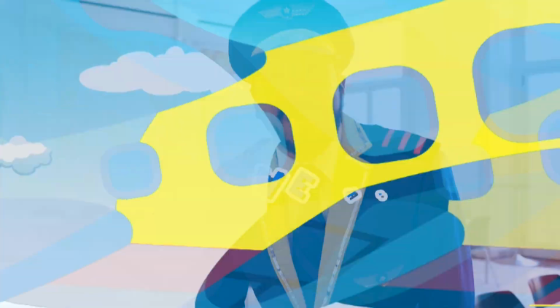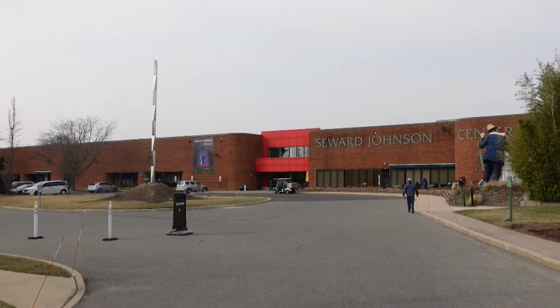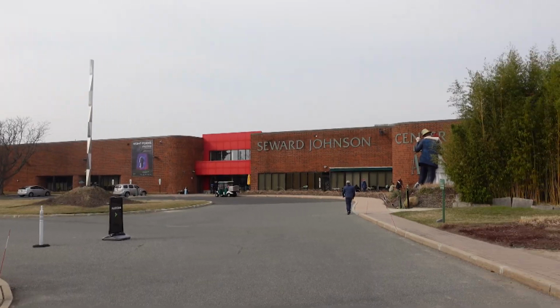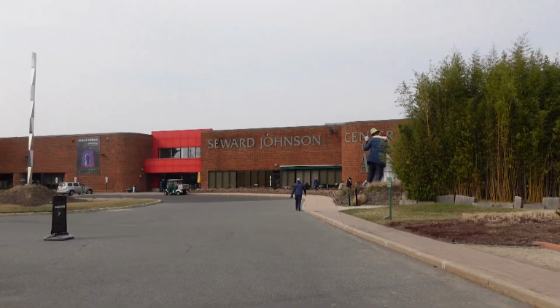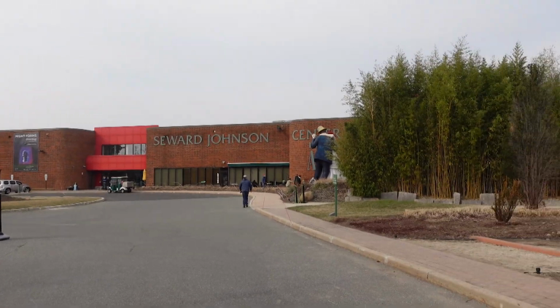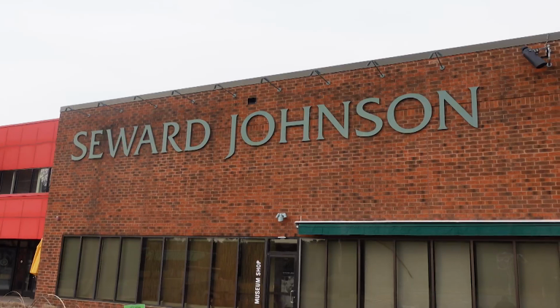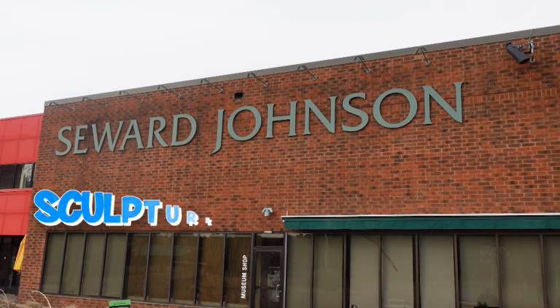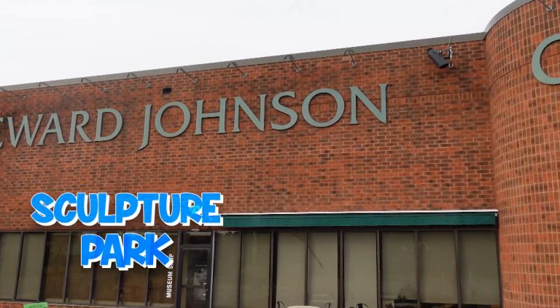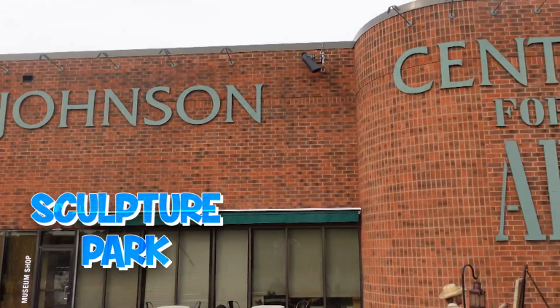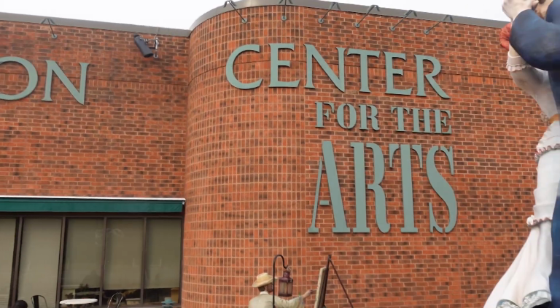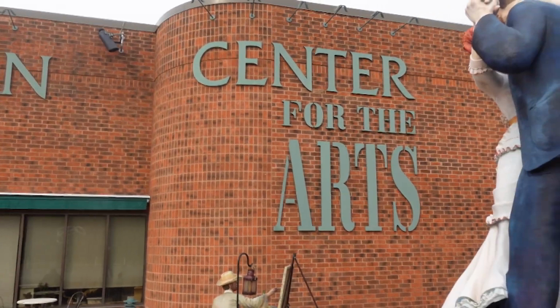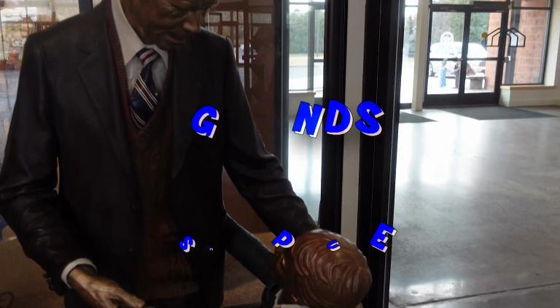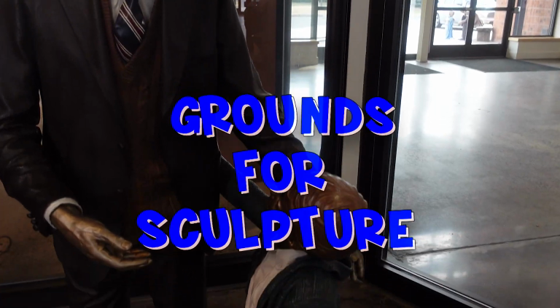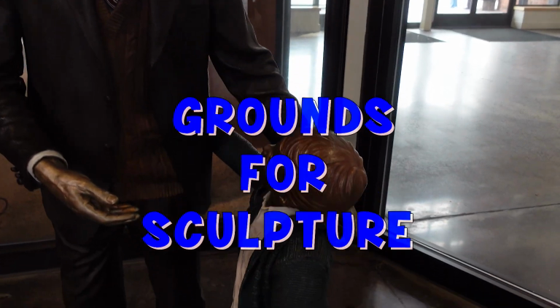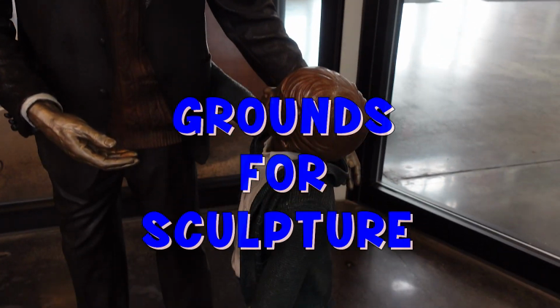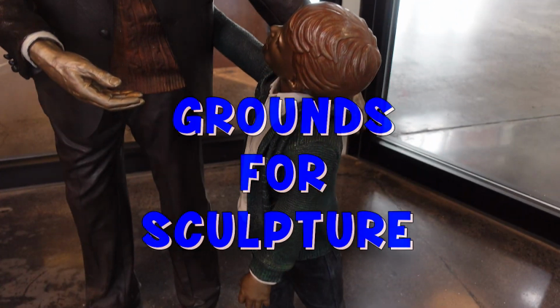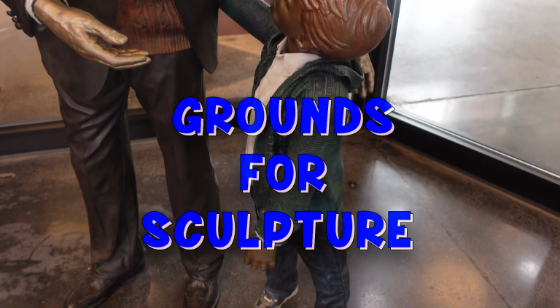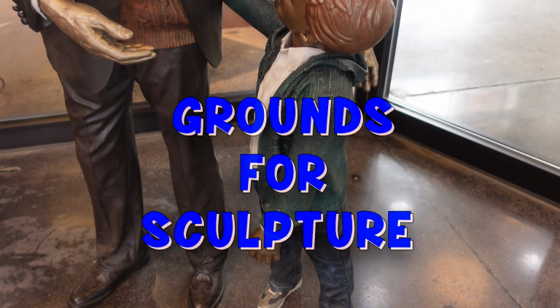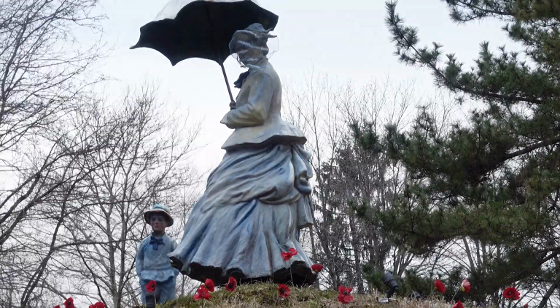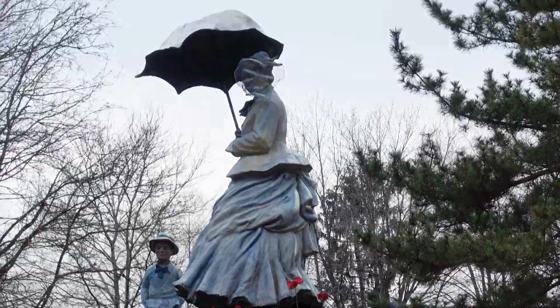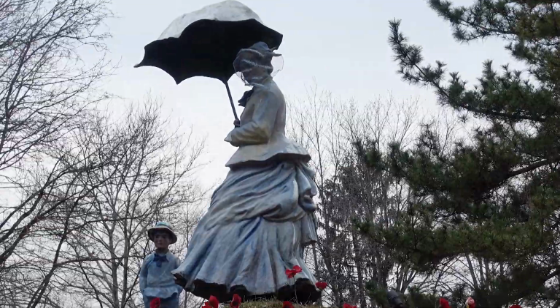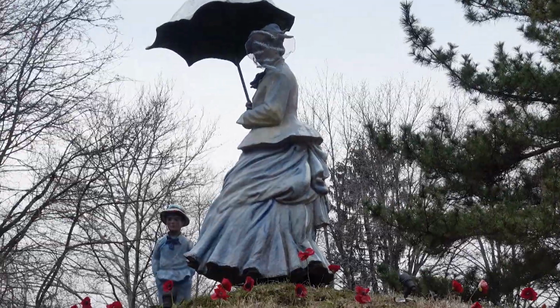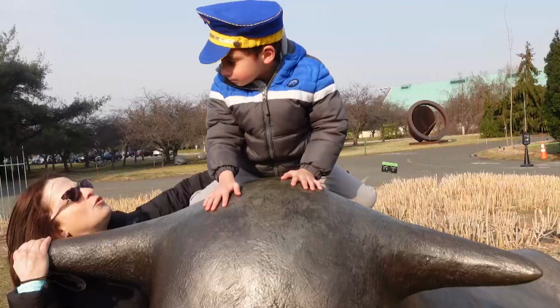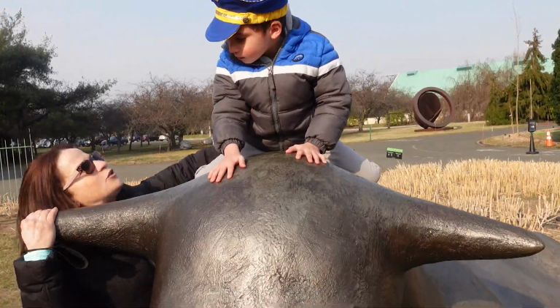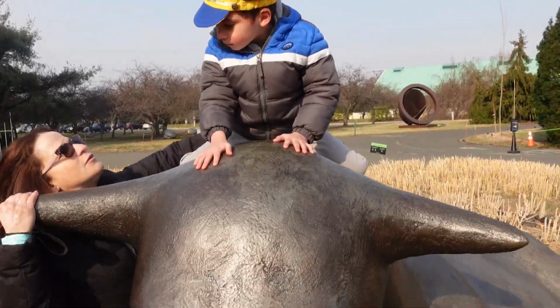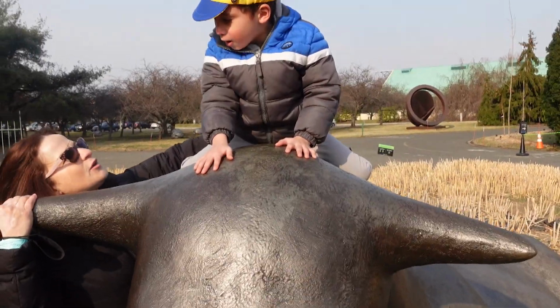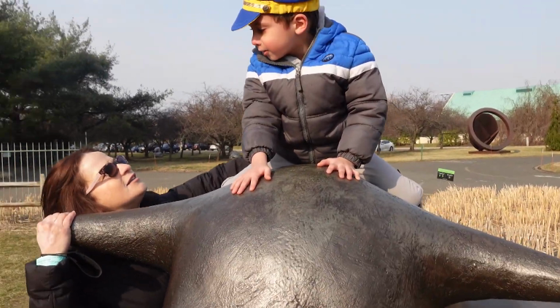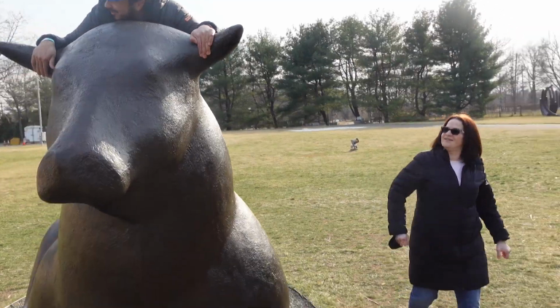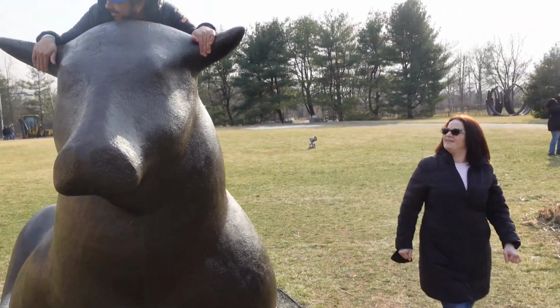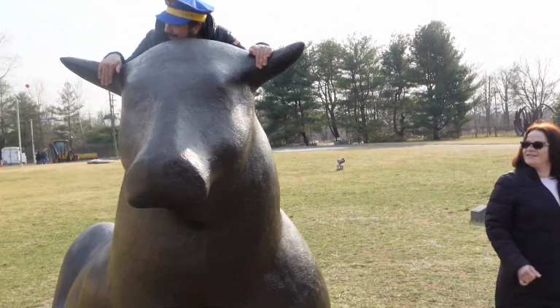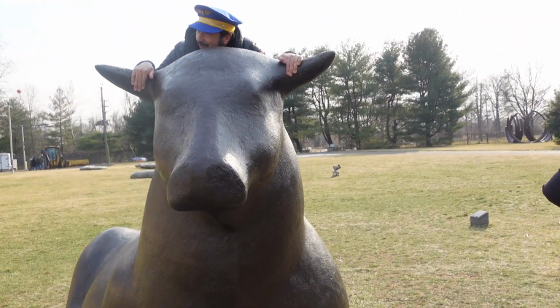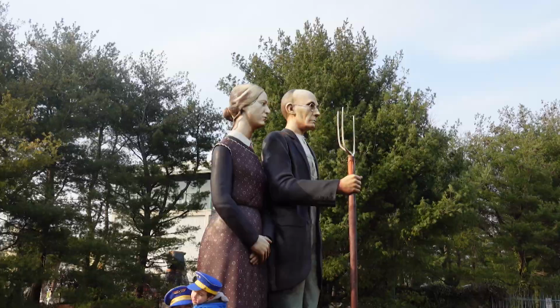We went to a spectacular sculpture park called Grounds for Sculpture, located in Hamilton, New Jersey. I went to the park with my marina and my patina now.